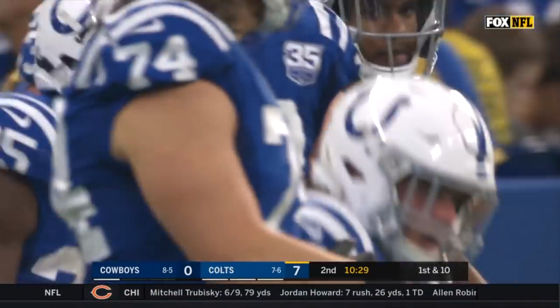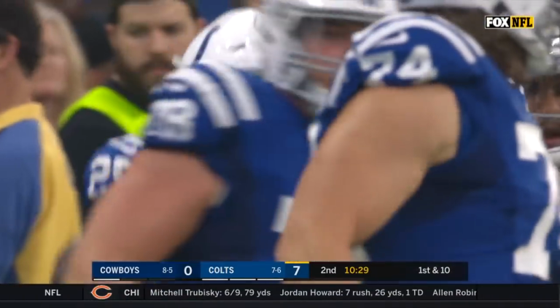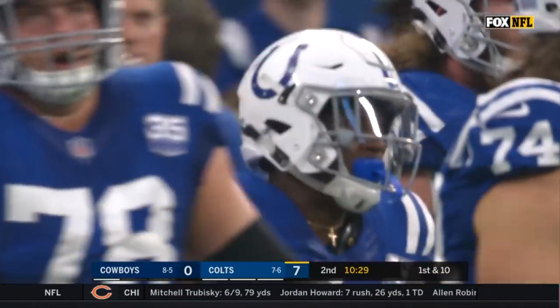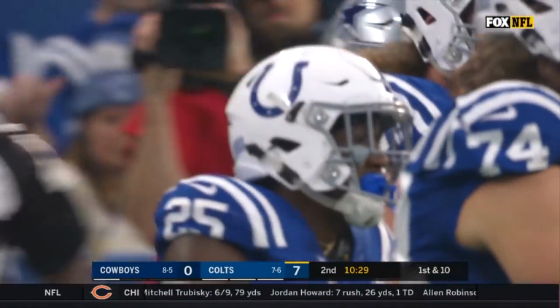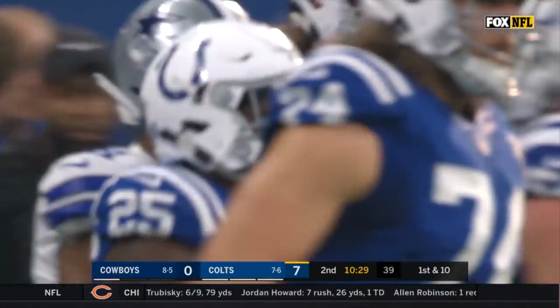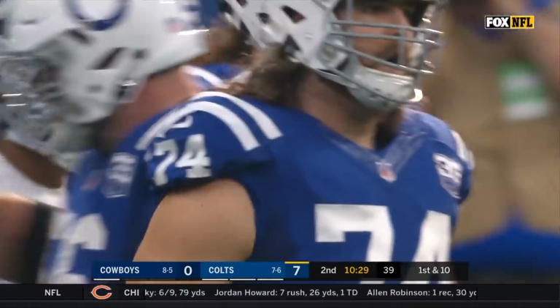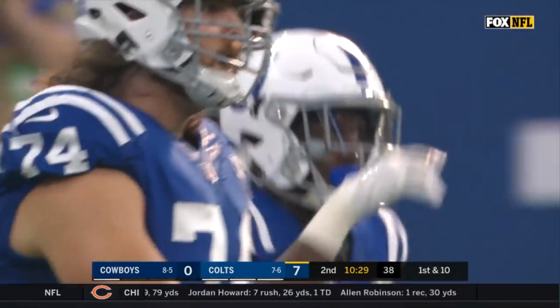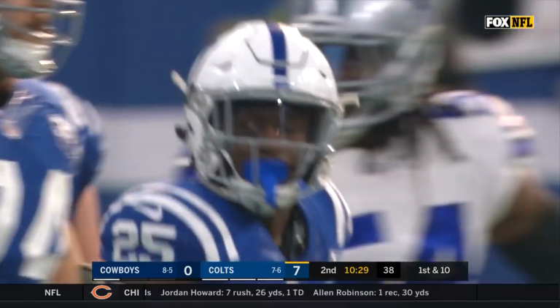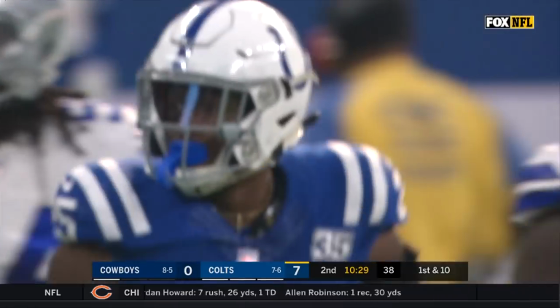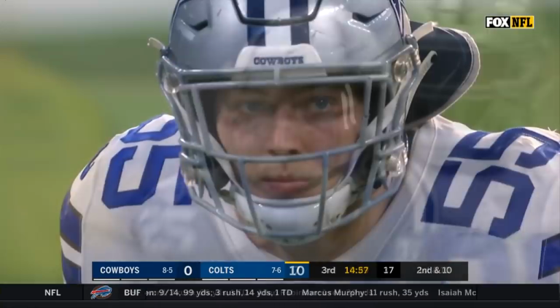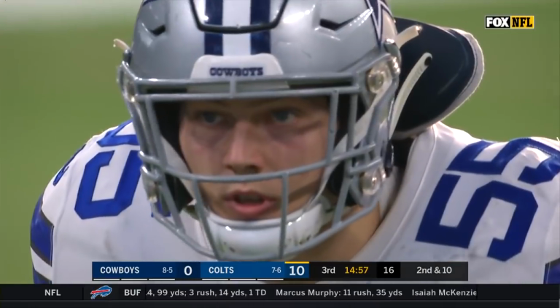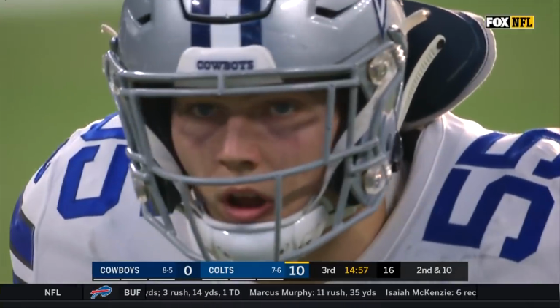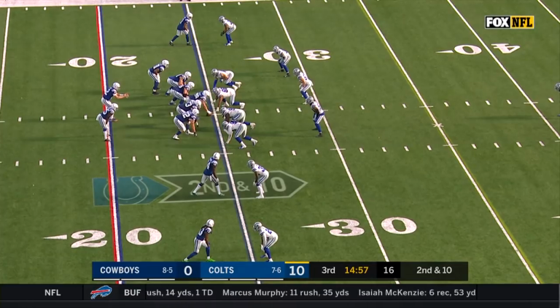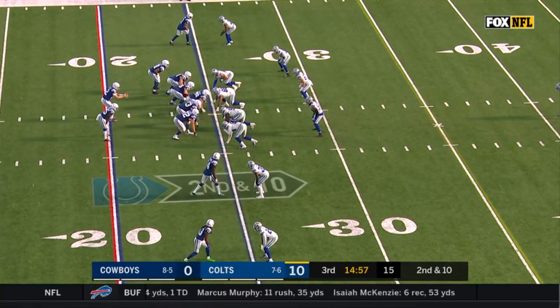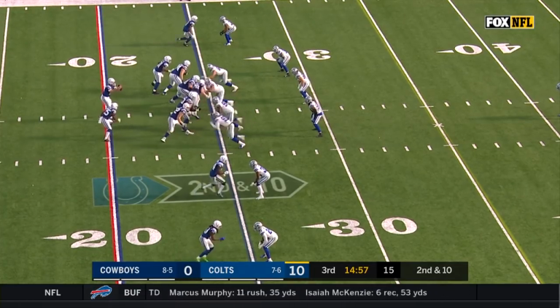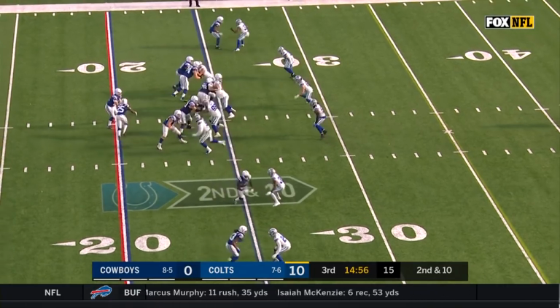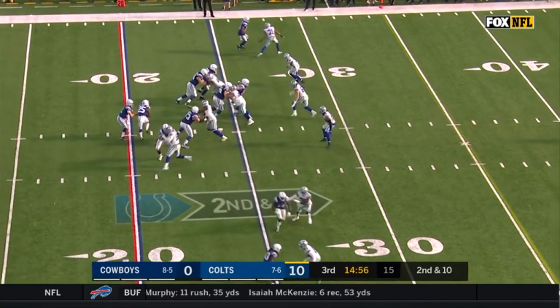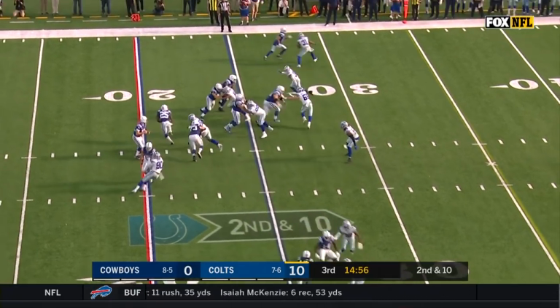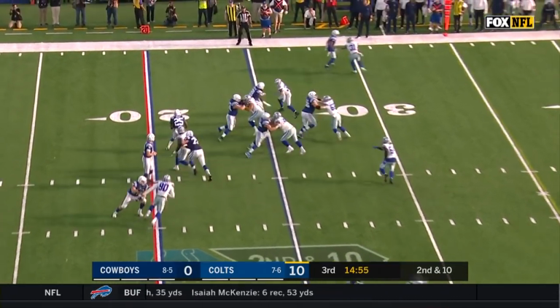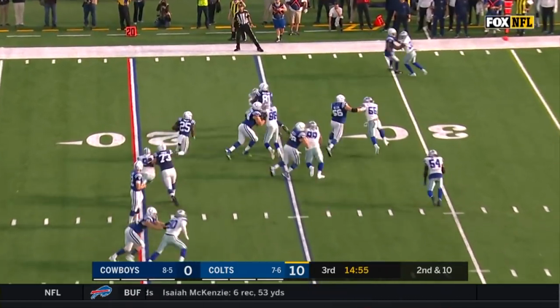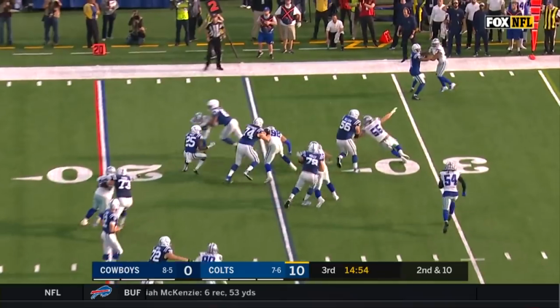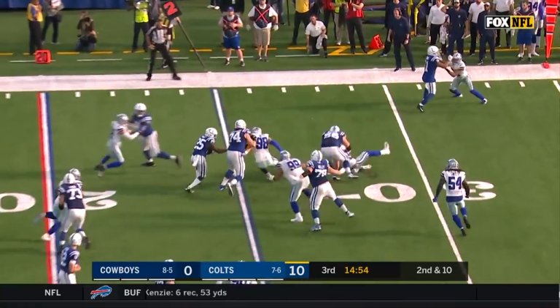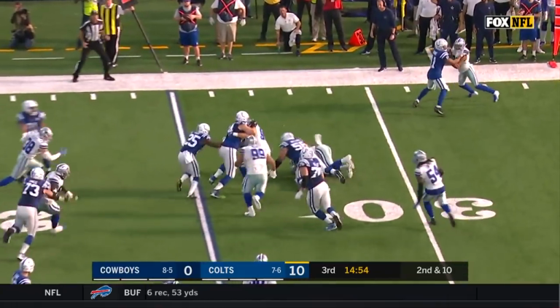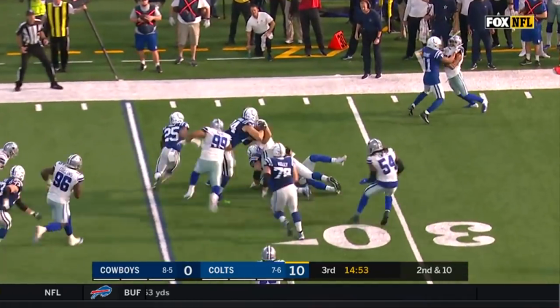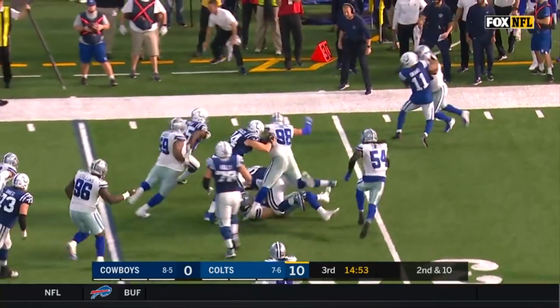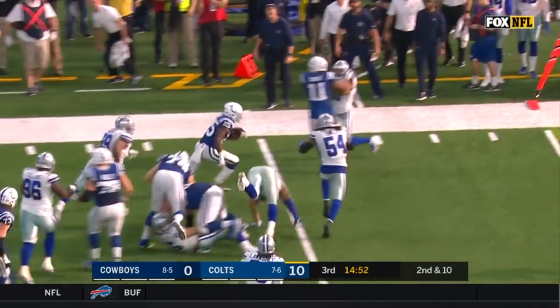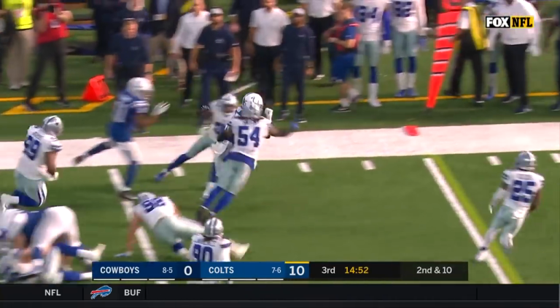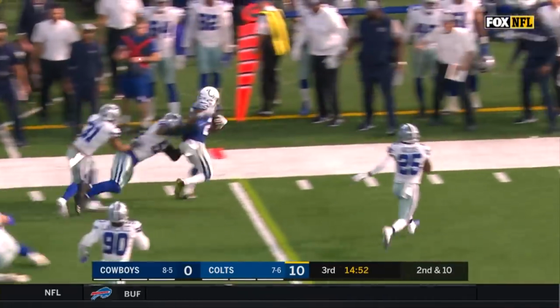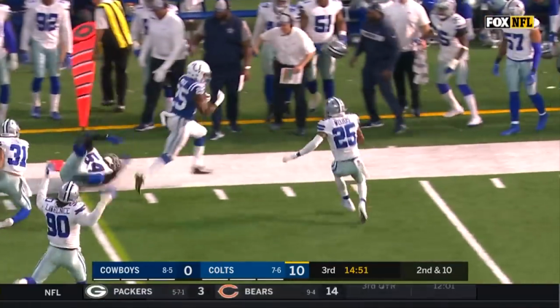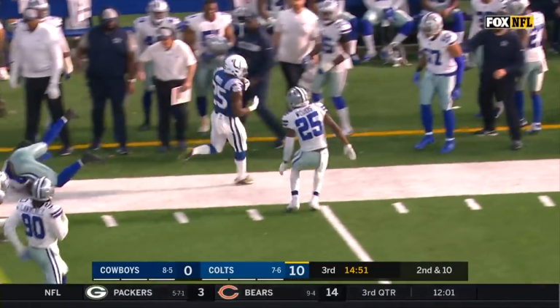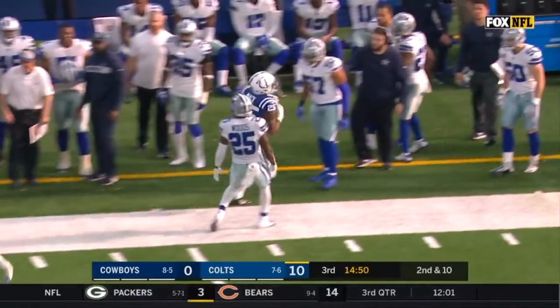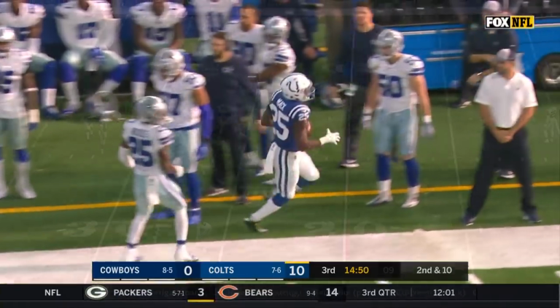Ryan Kelly, who's back at center — missed the last few weeks with a knee injury. Fighting for that last wild card spot. Here is Luck to give to Mack. A good first half. Marlon Mack patiently running and now sees a gap, and has a first down.